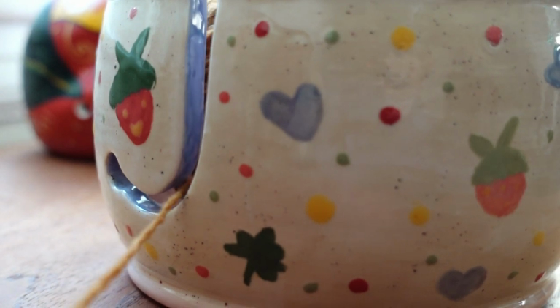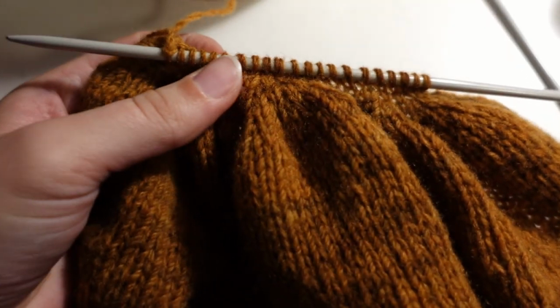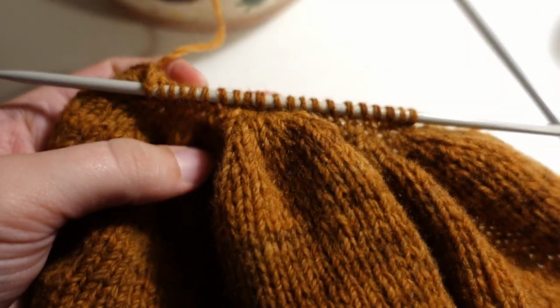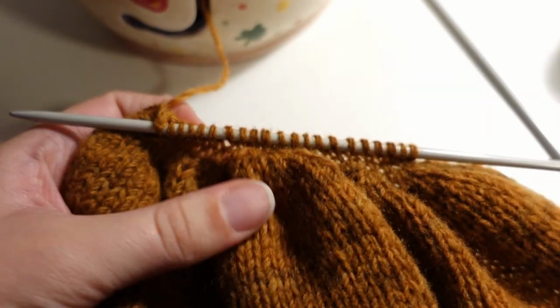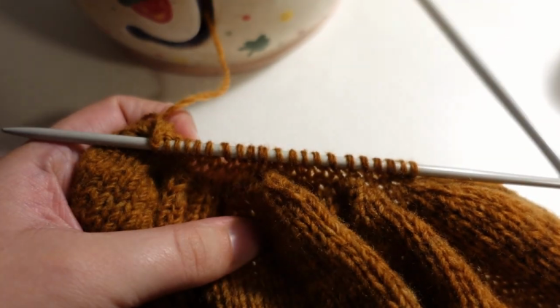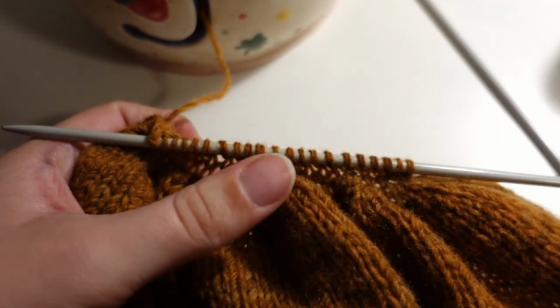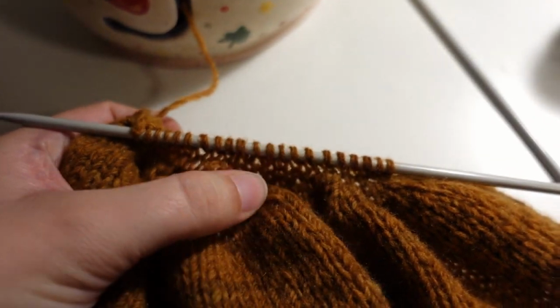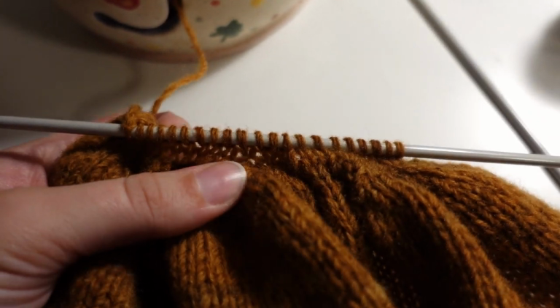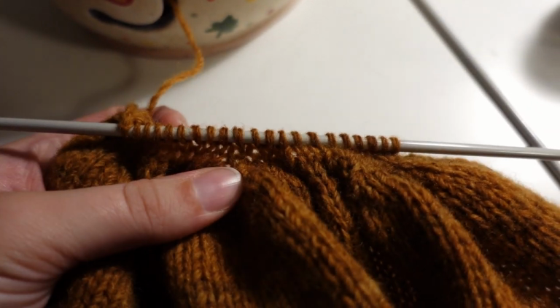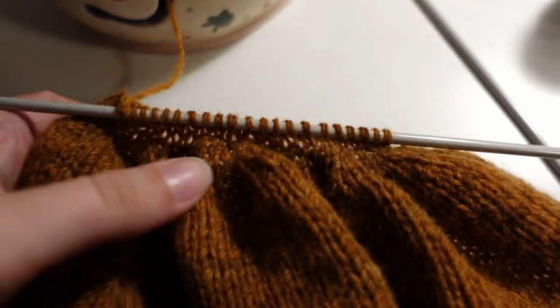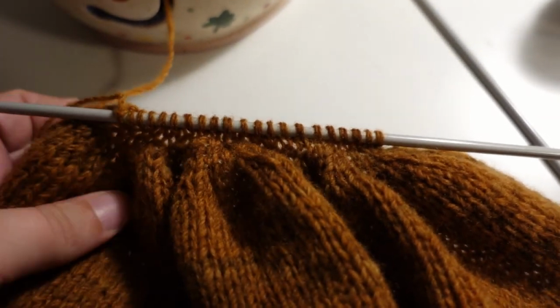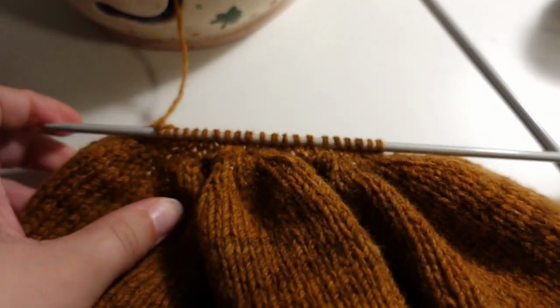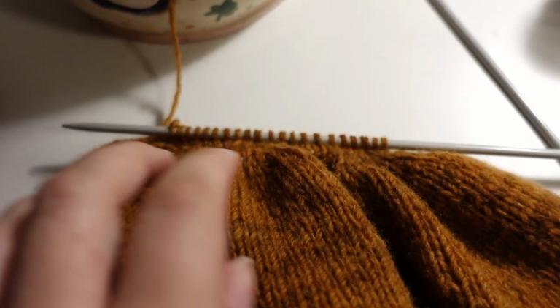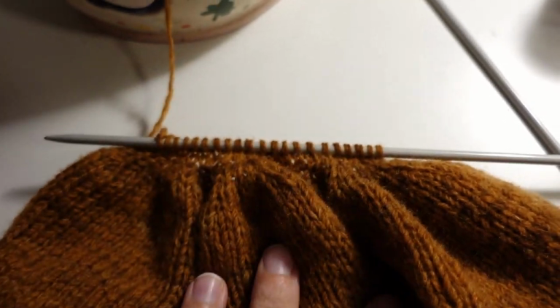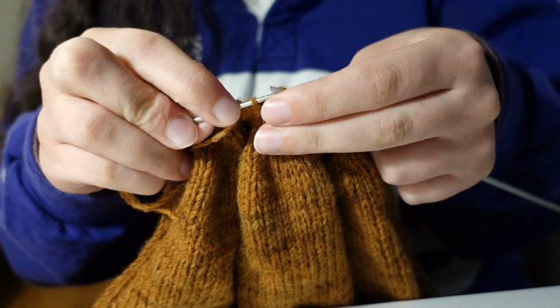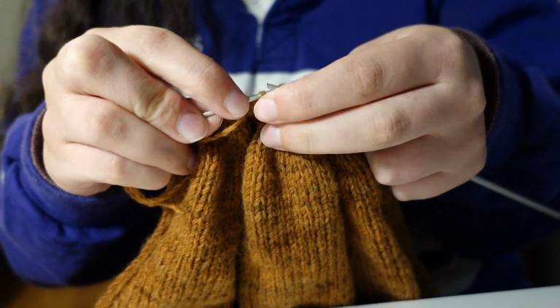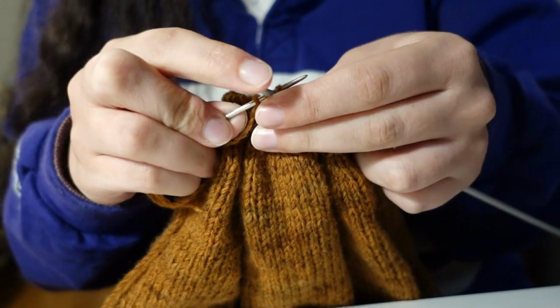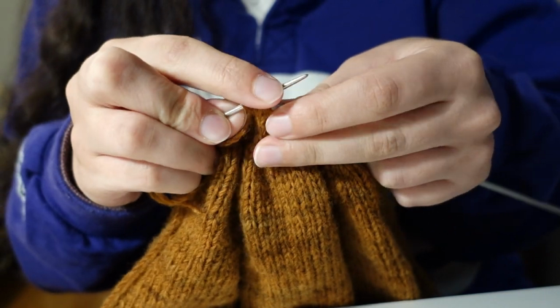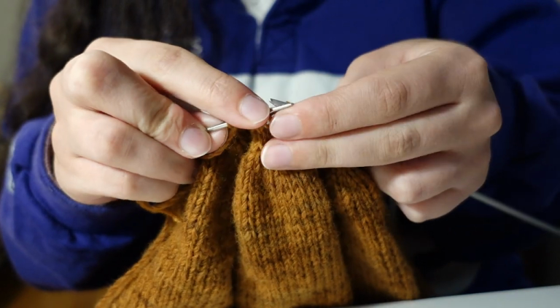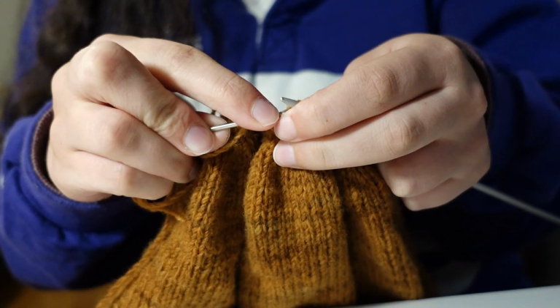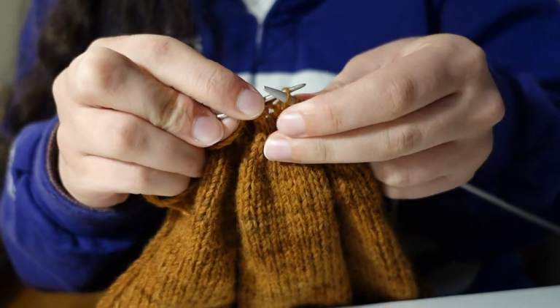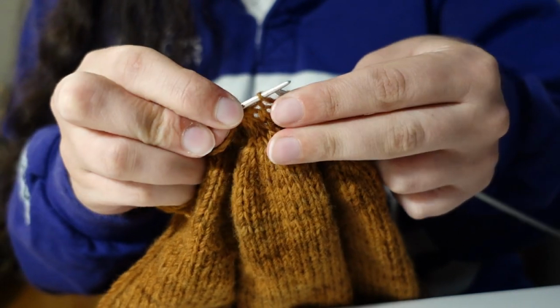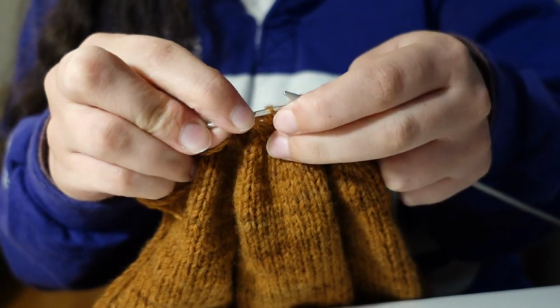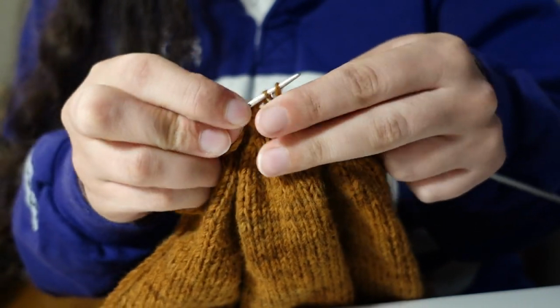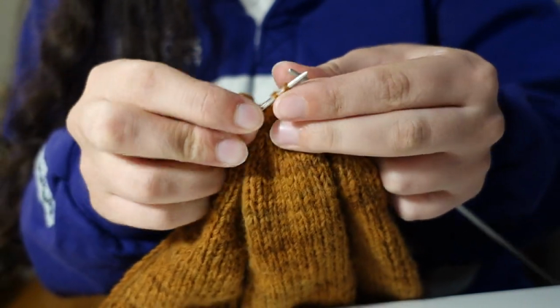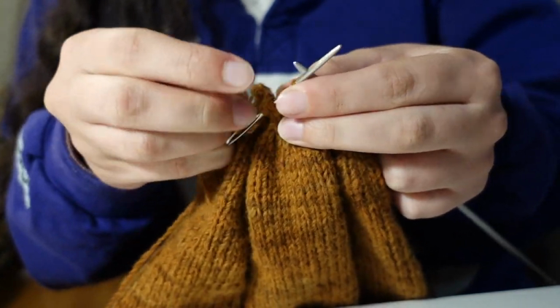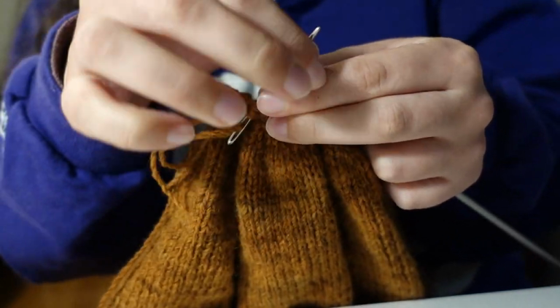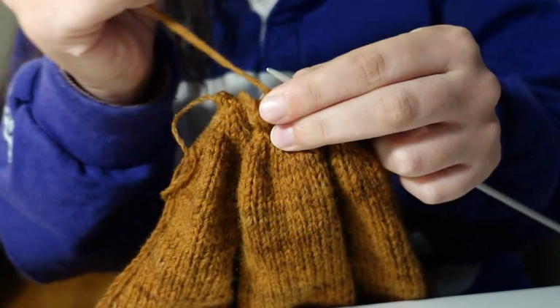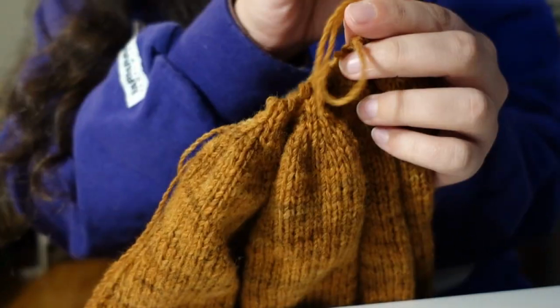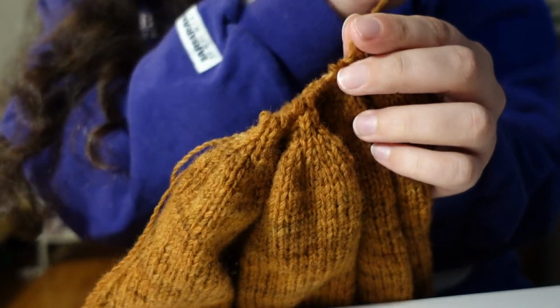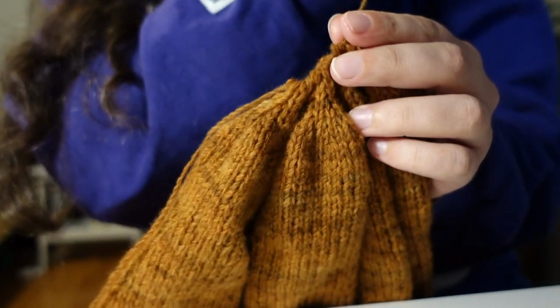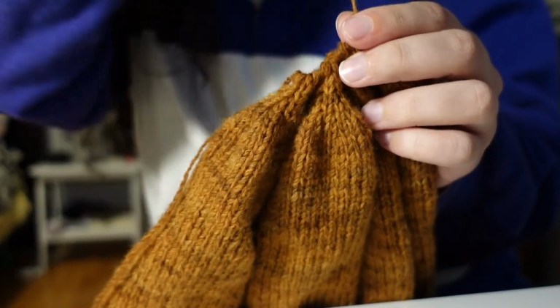Once you have your body knit to your desired length, the decrease rows happen rather fast. Once those are done, I took a tapestry needle to draw in the final stitches, then used the remainder of the thread to sew up the side of the hat.